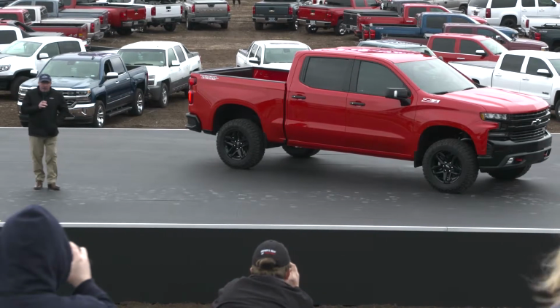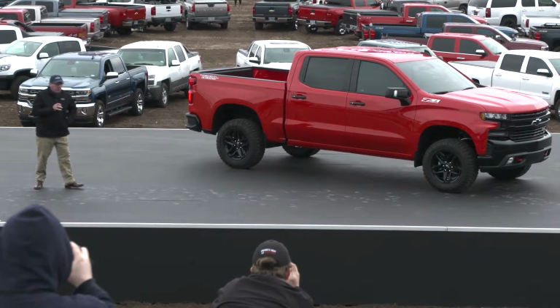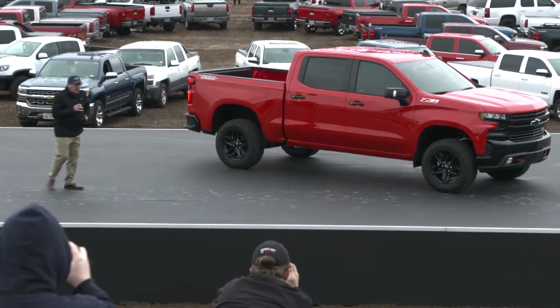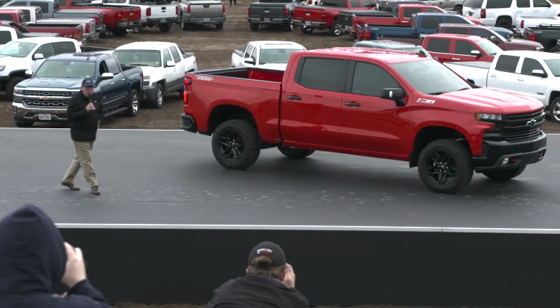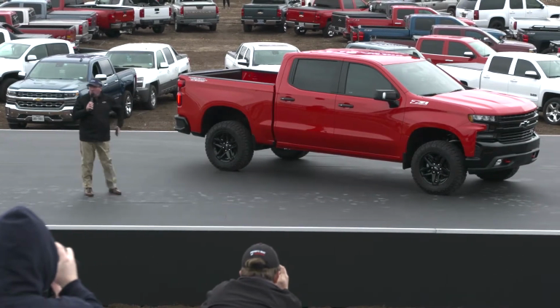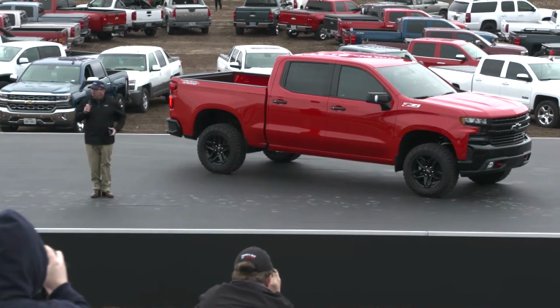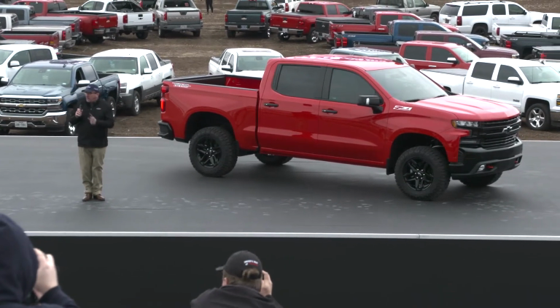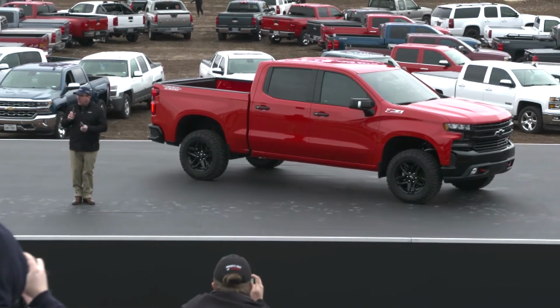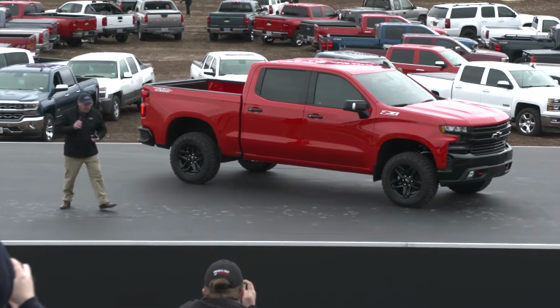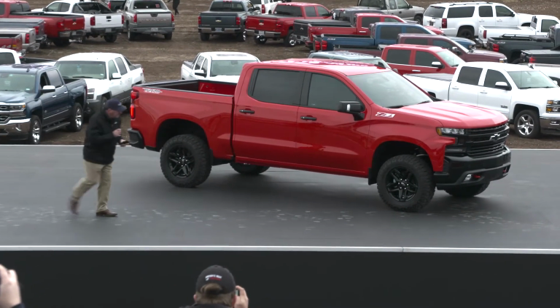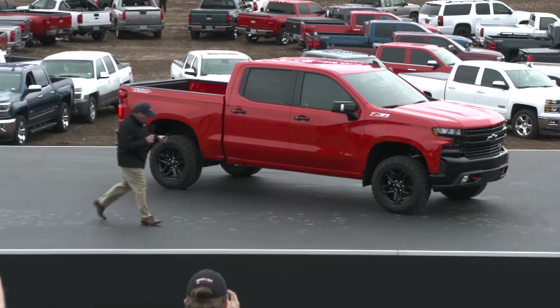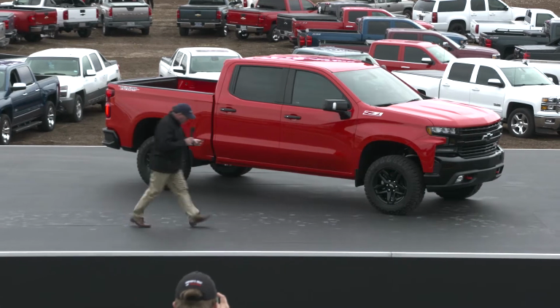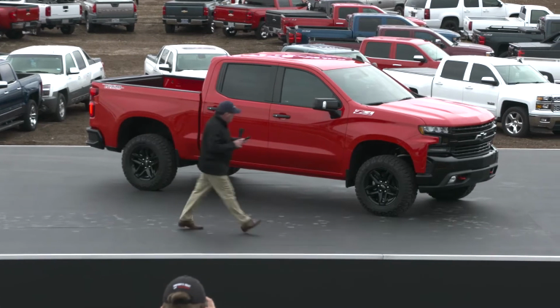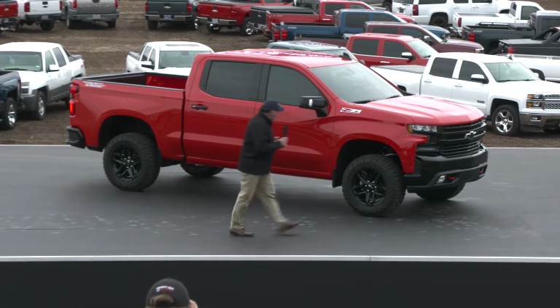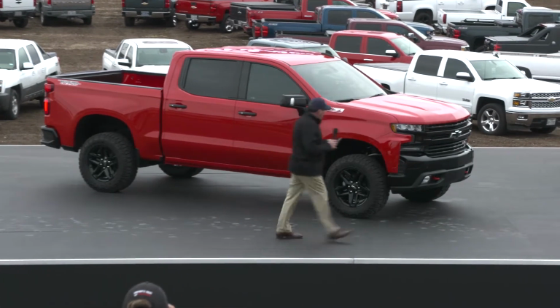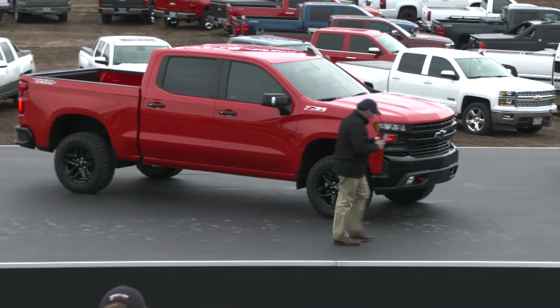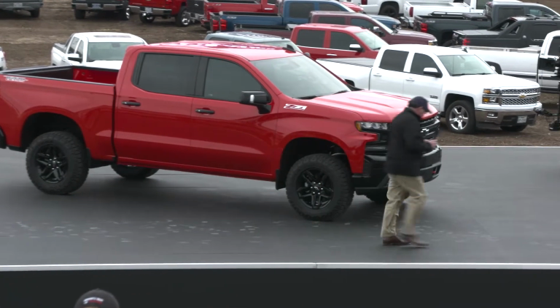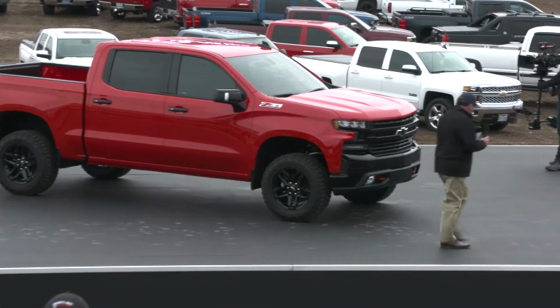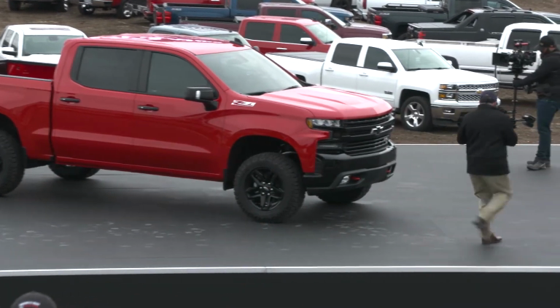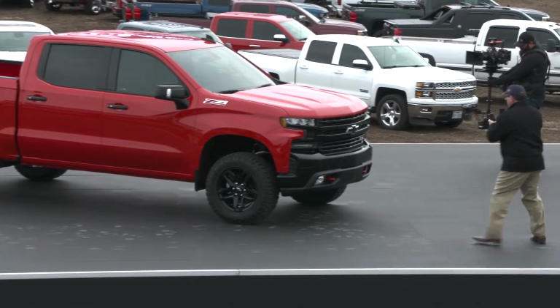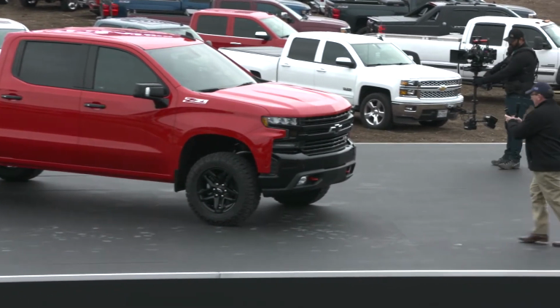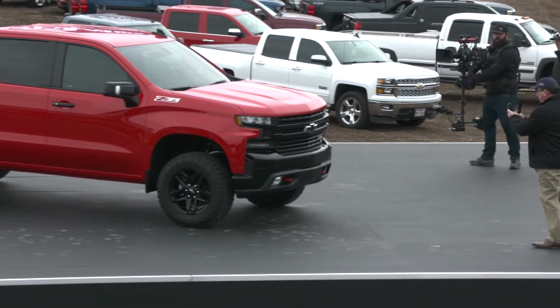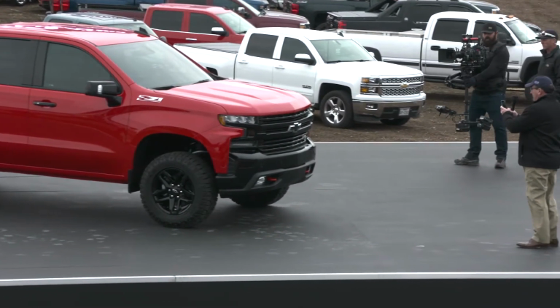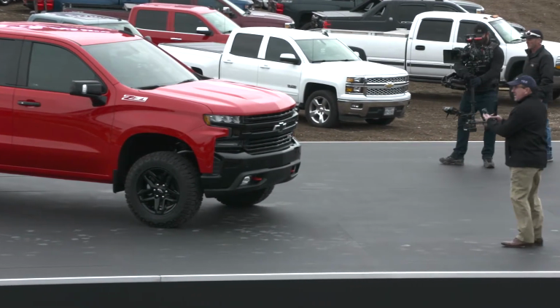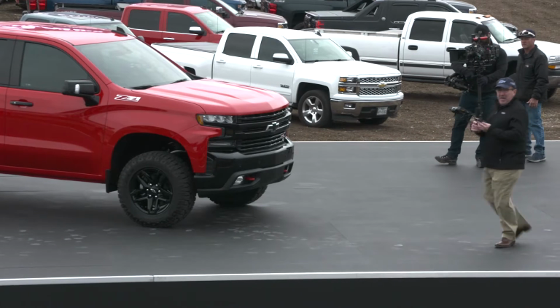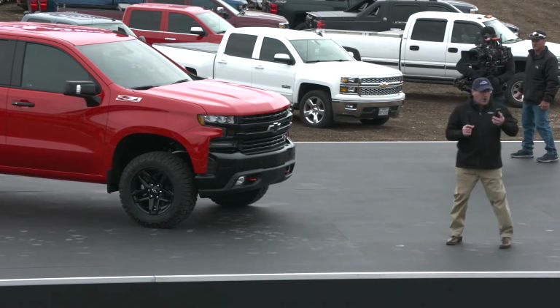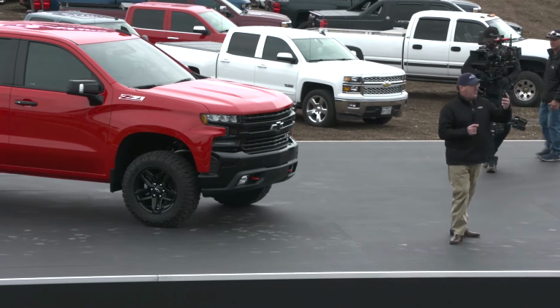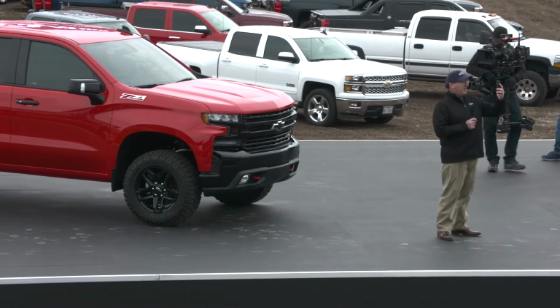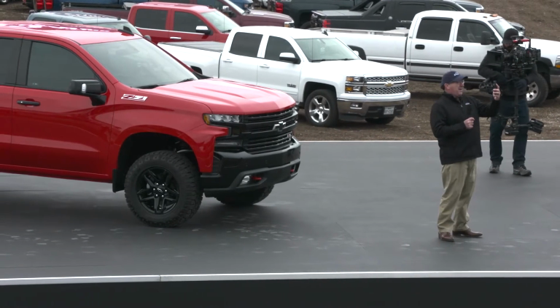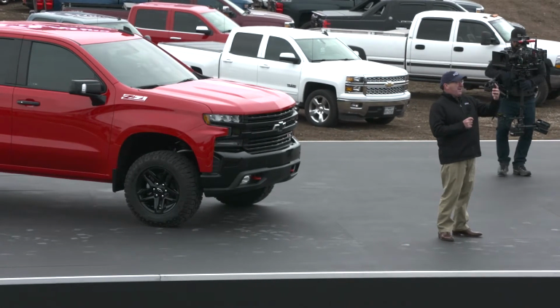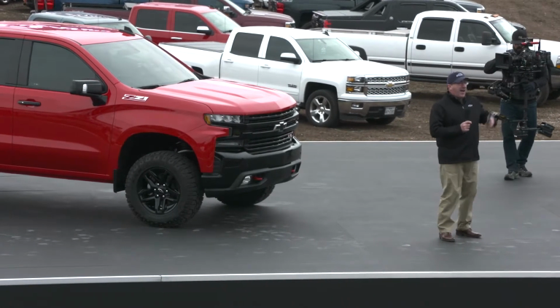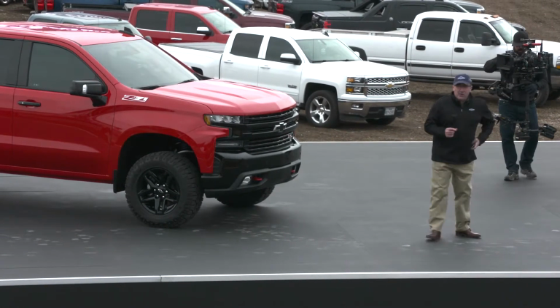Now, if you would just excuse me one moment, I need to get a picture — and I need to be in it too.